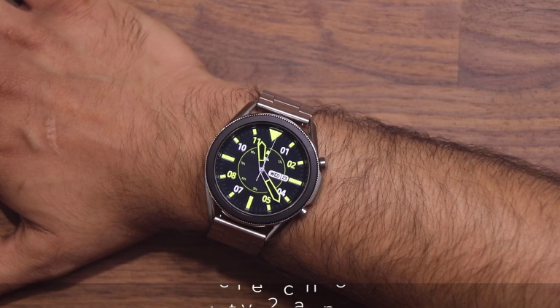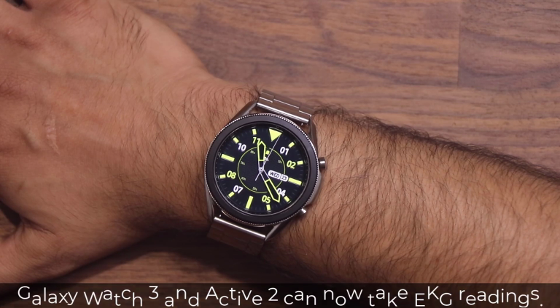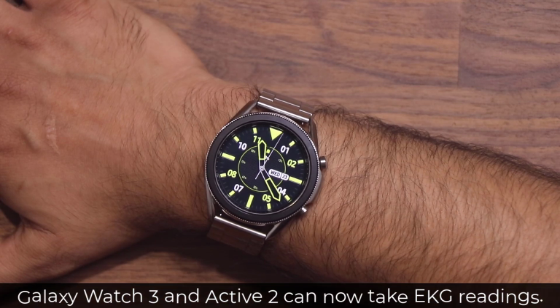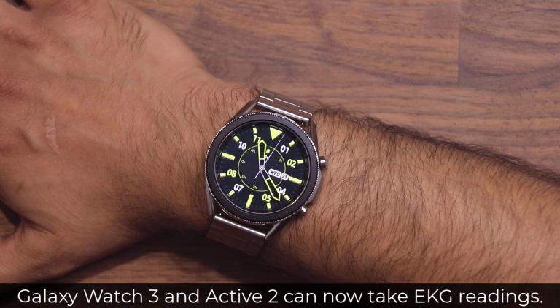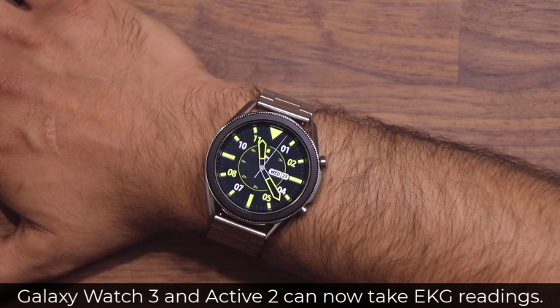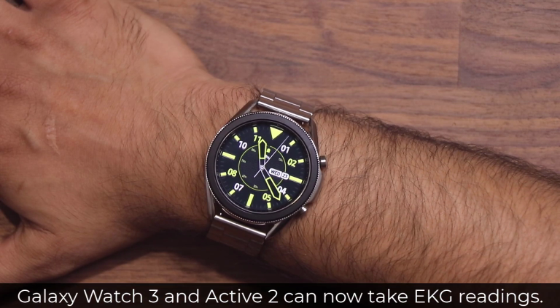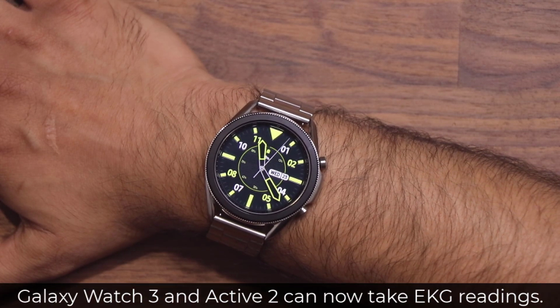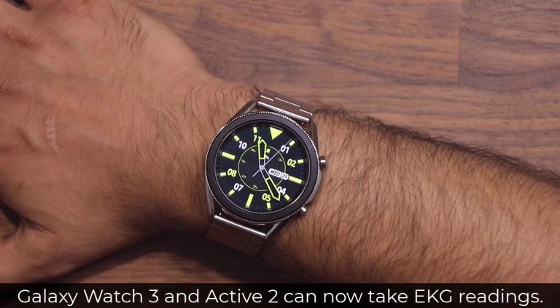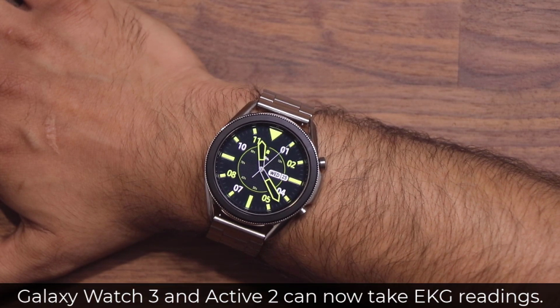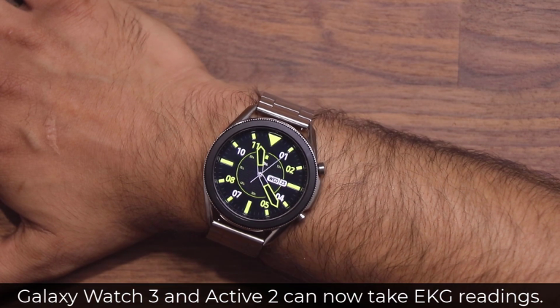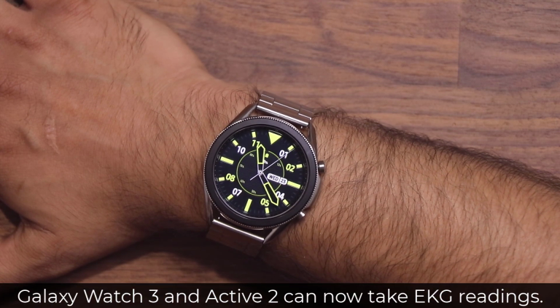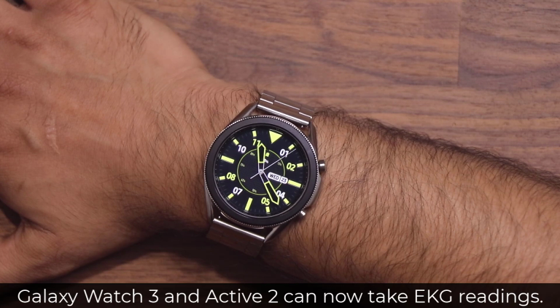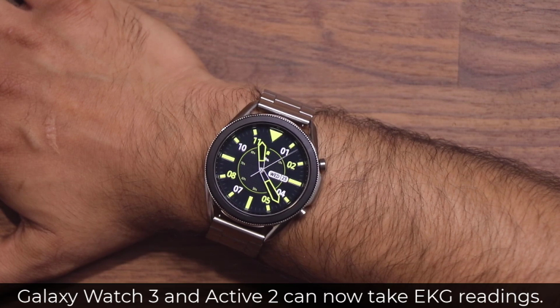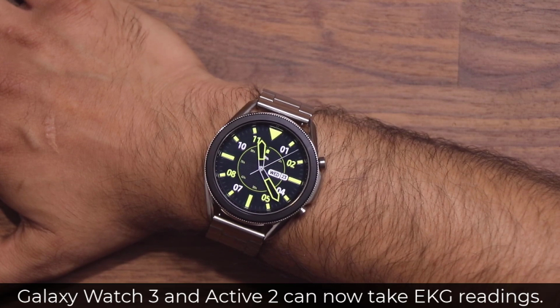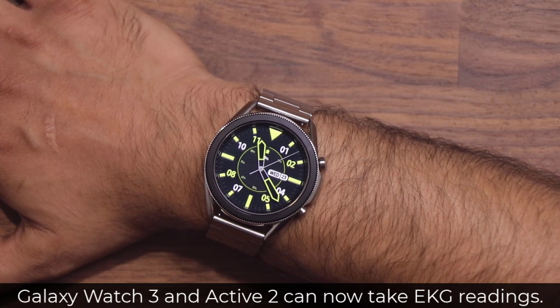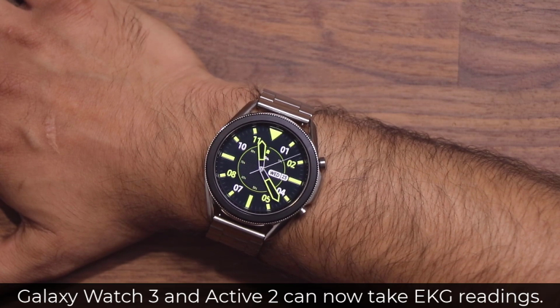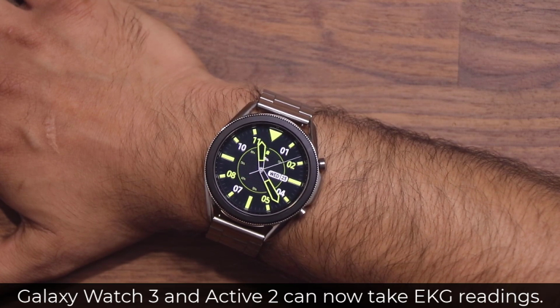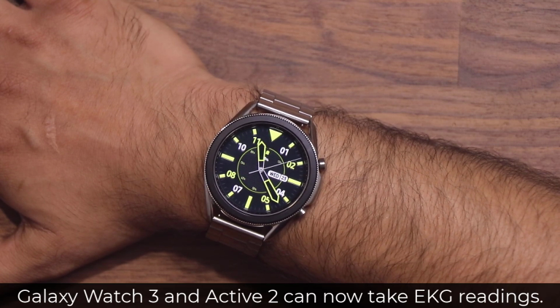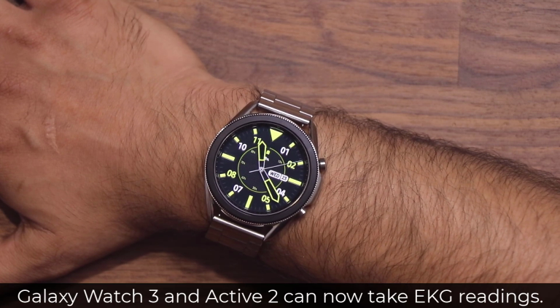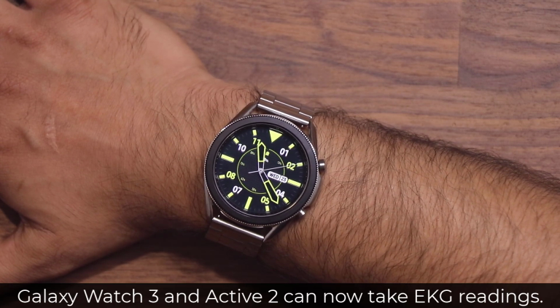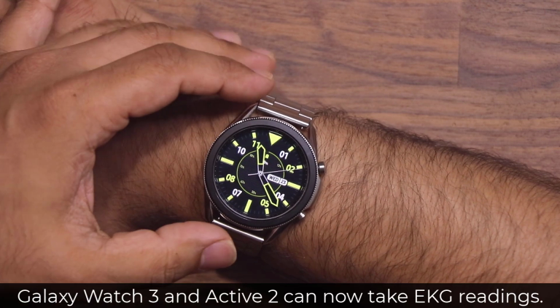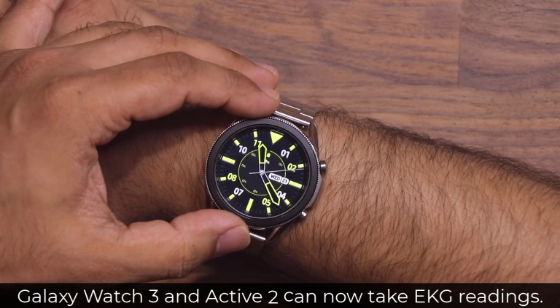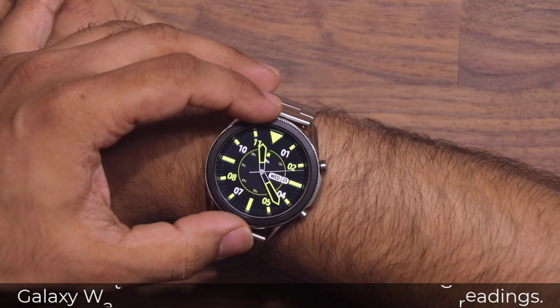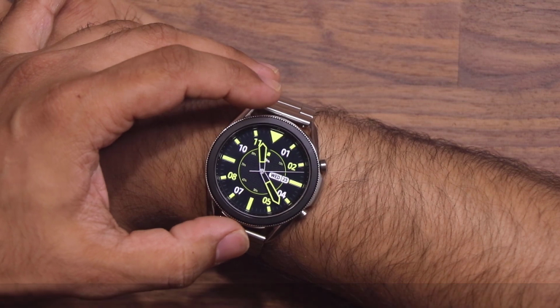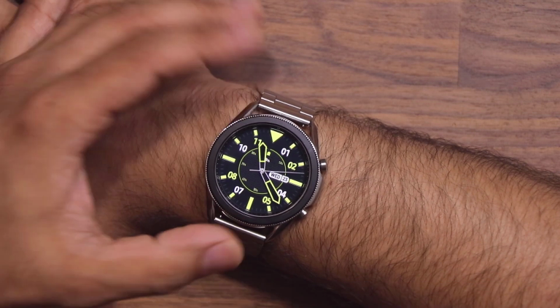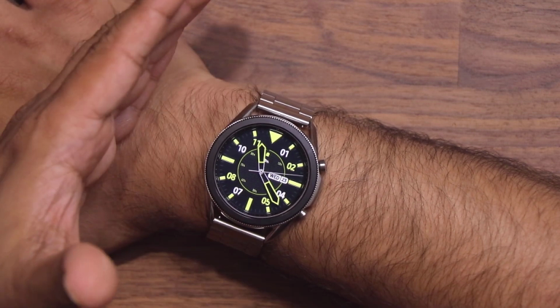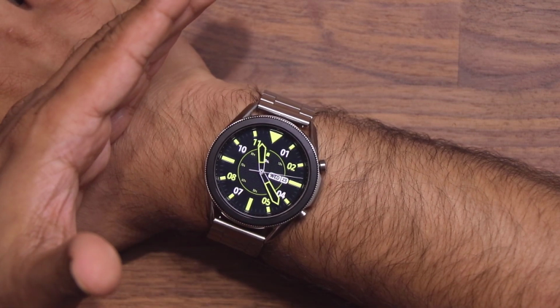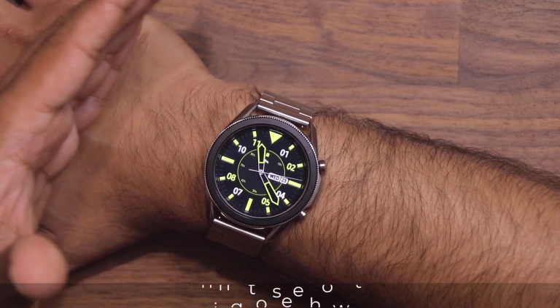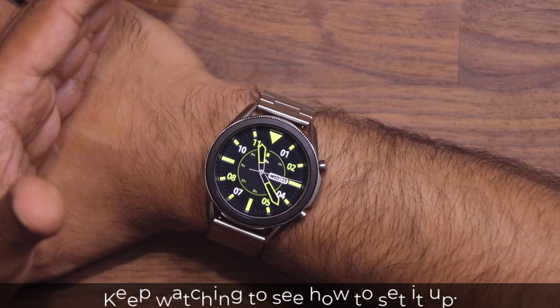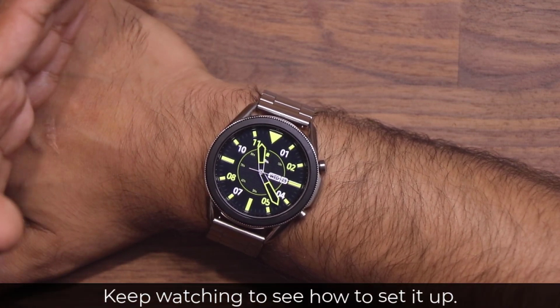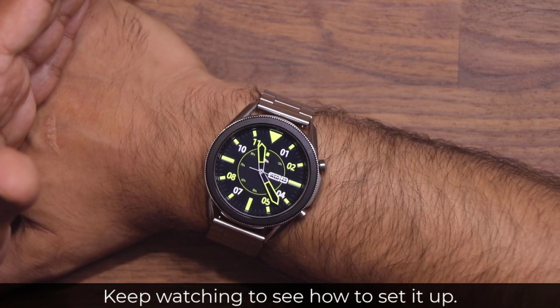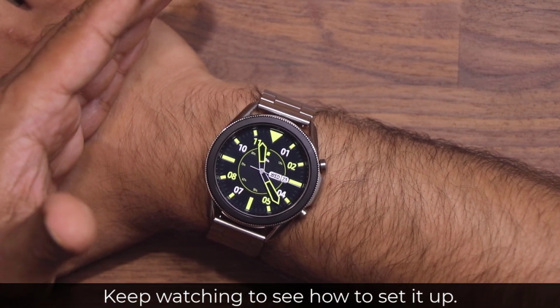Let's test the new EKG functionality of the Samsung Galaxy Watch 3. First, I'm going to demonstrate, then I'm going to show you exactly how to set it up. Here's my Samsung Galaxy Watch 3 — it is also going to work on Galaxy Active 2.